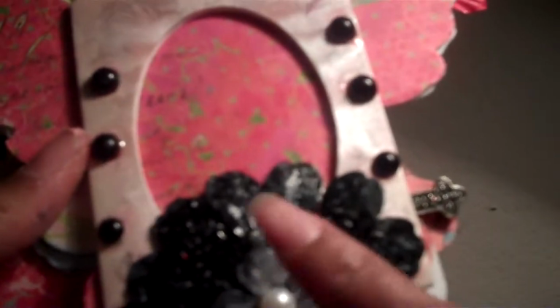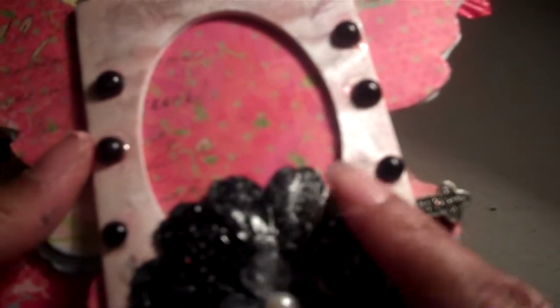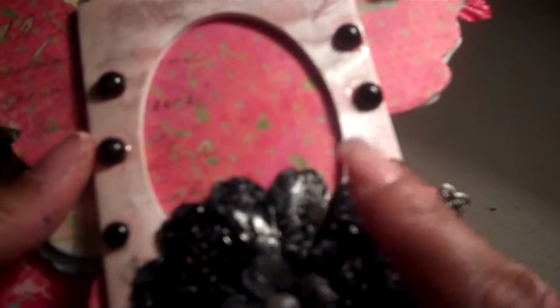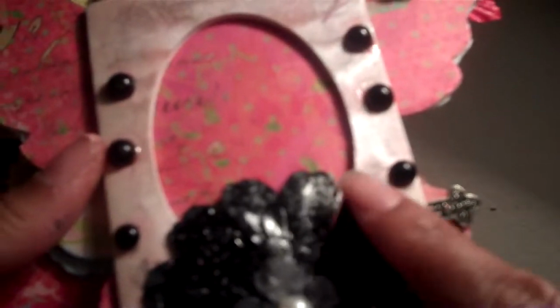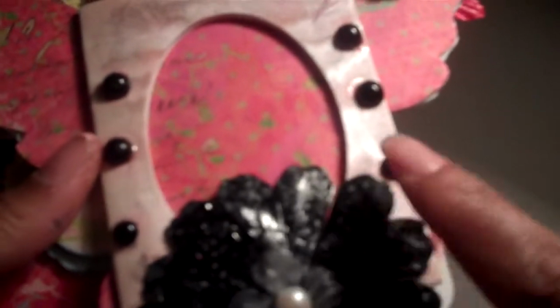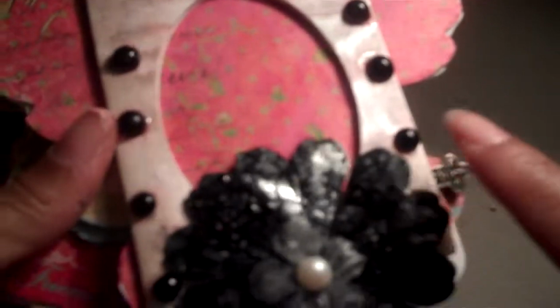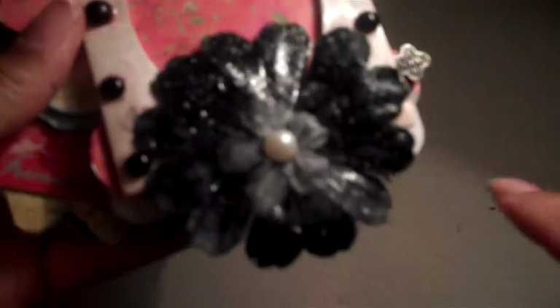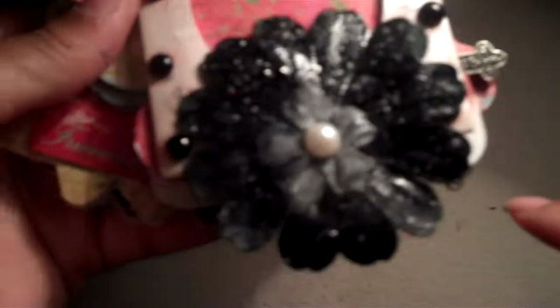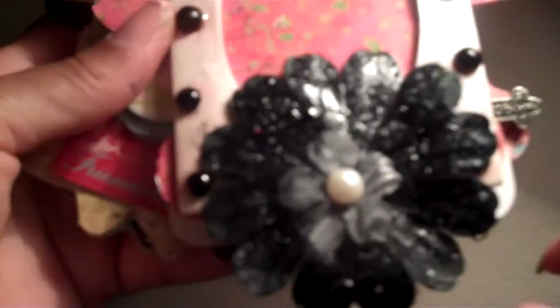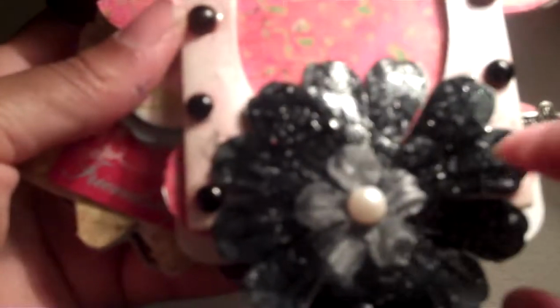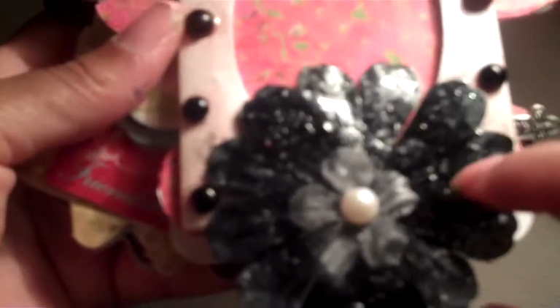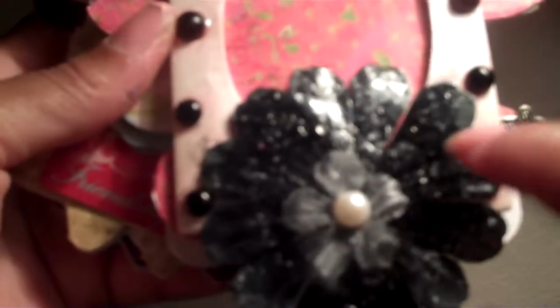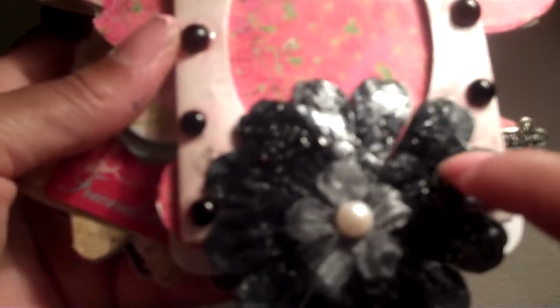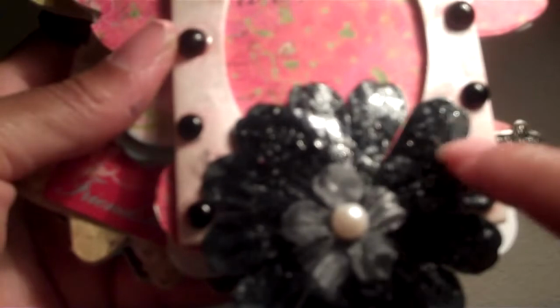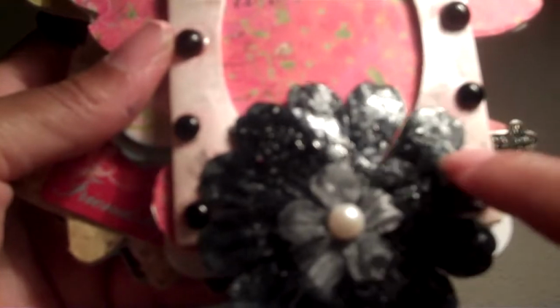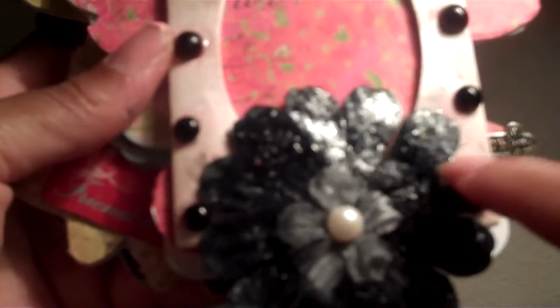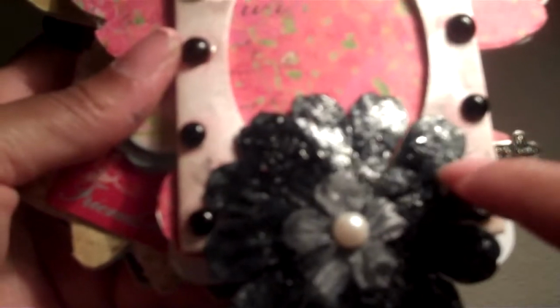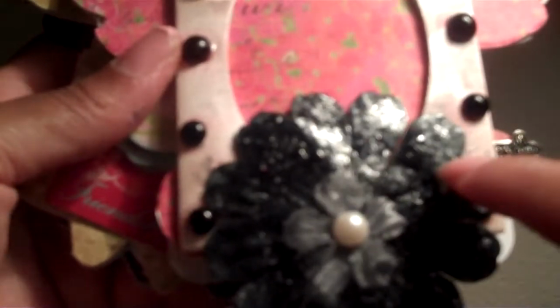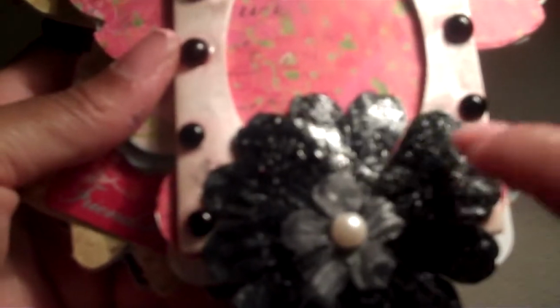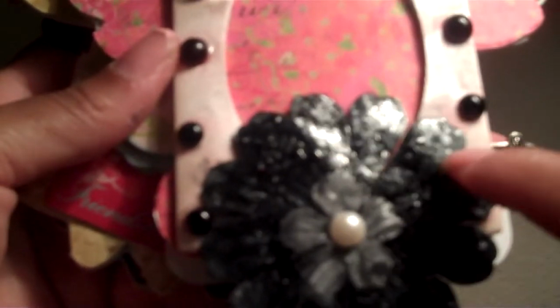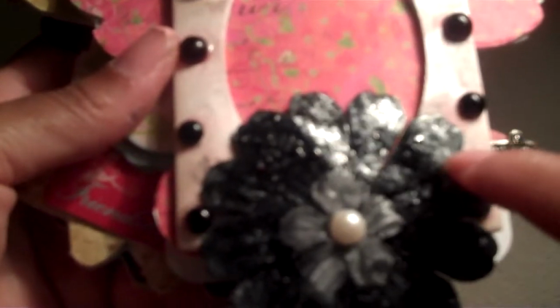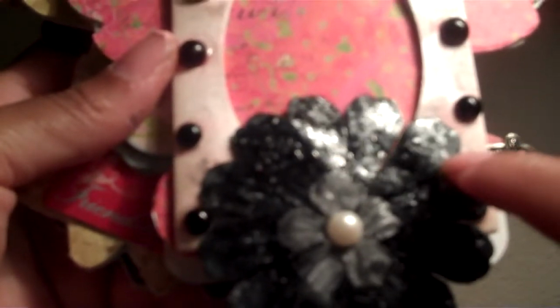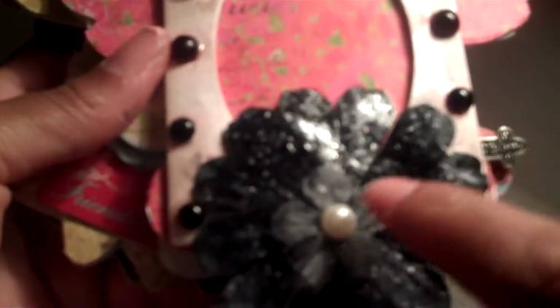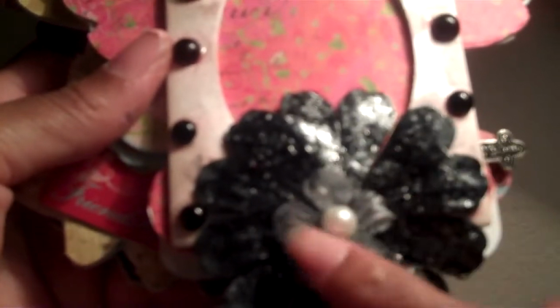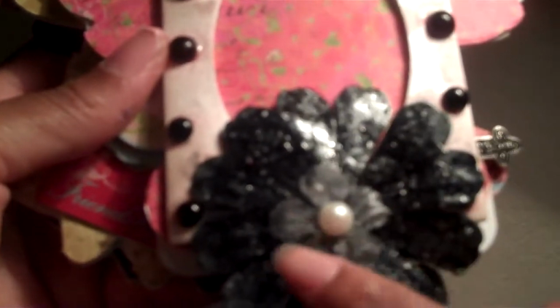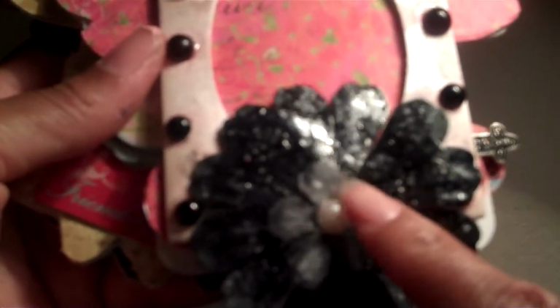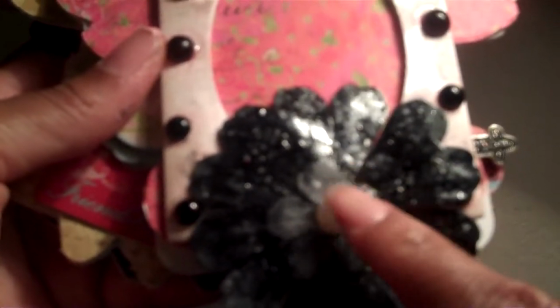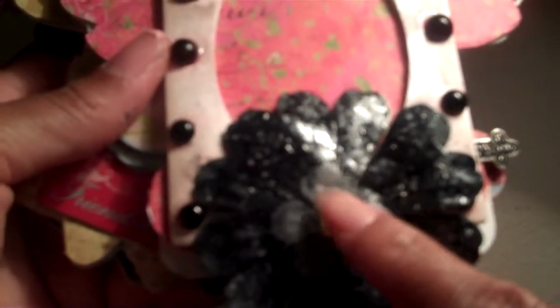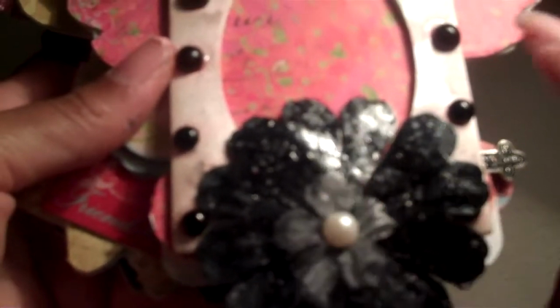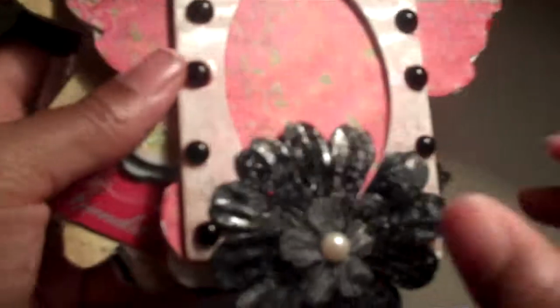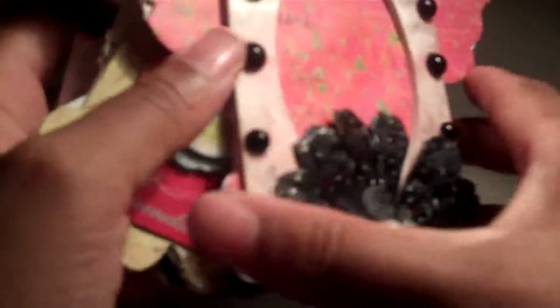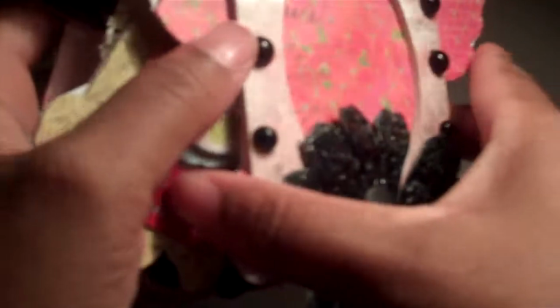And then the flower I did — again the Triple Thick — and just put a little pearl on the top.